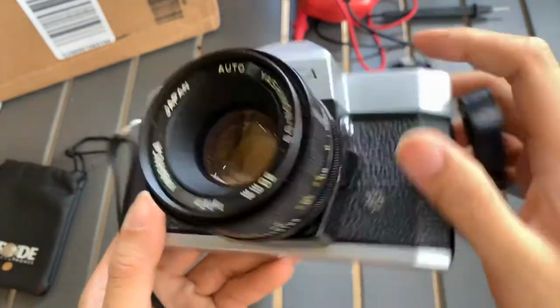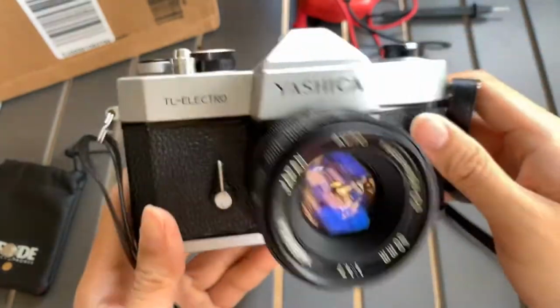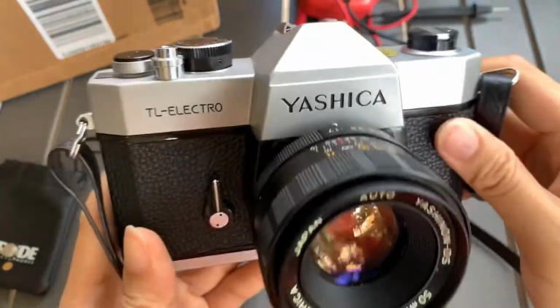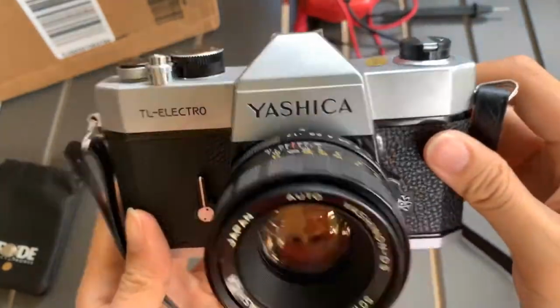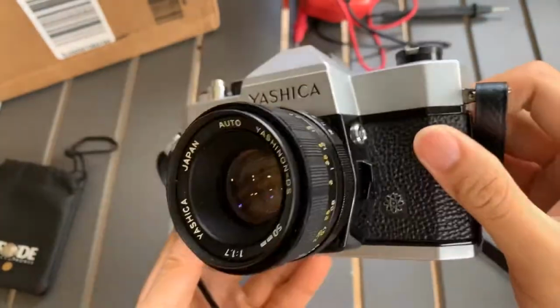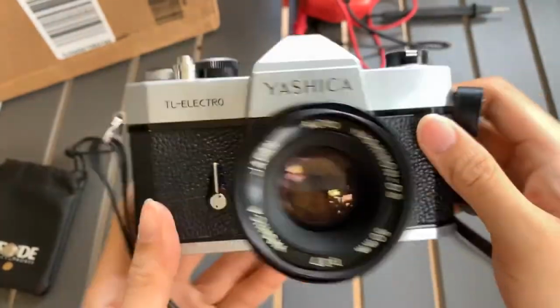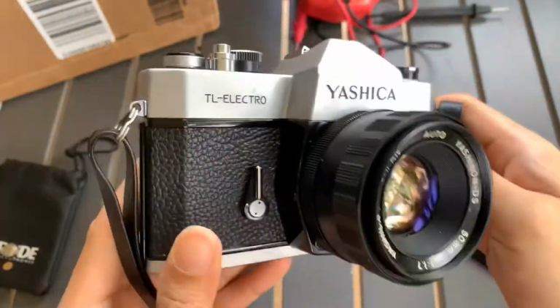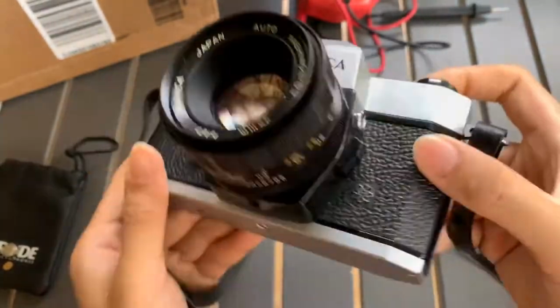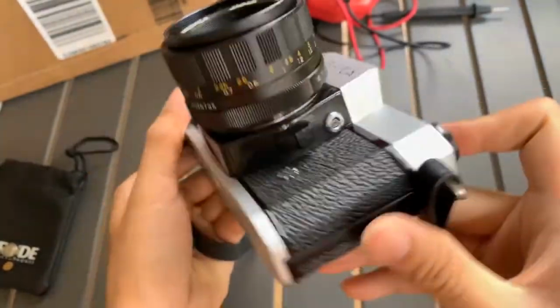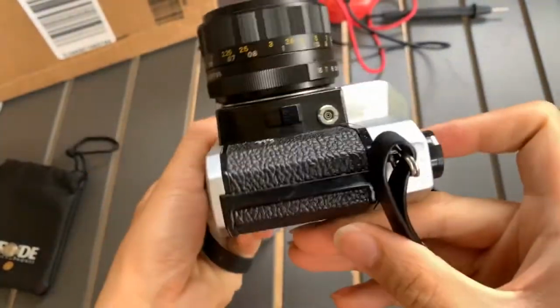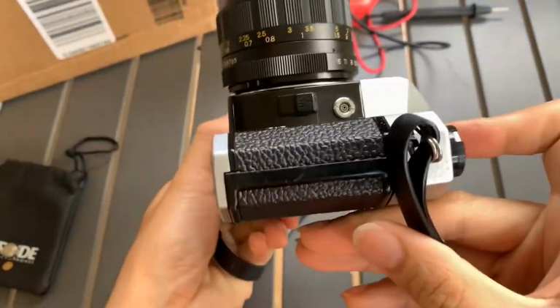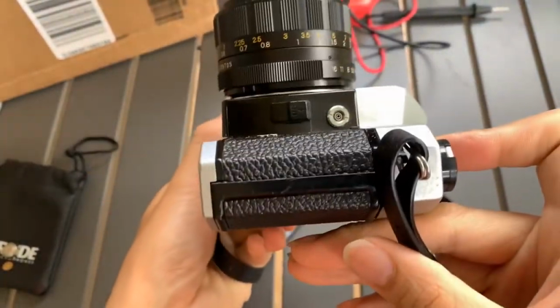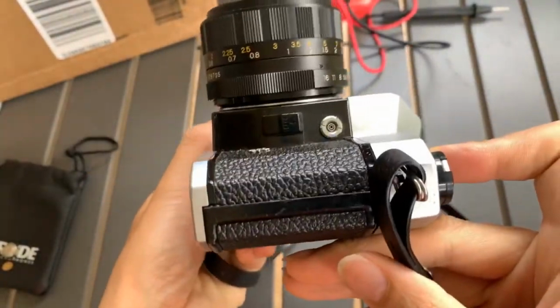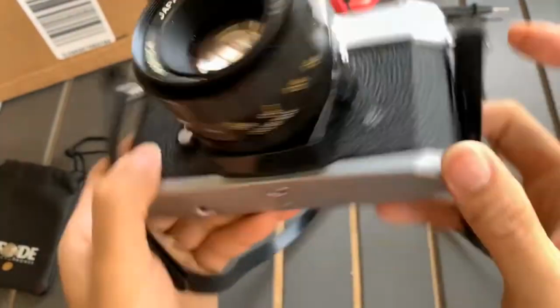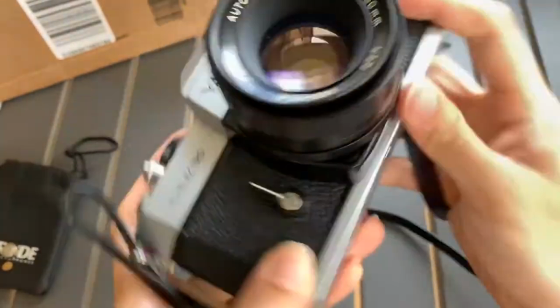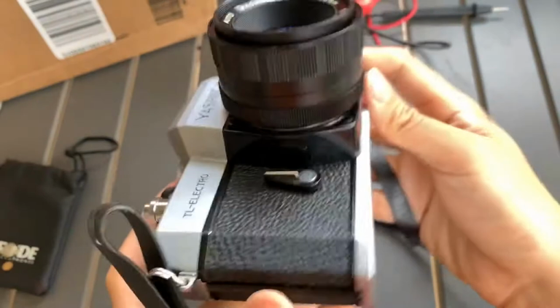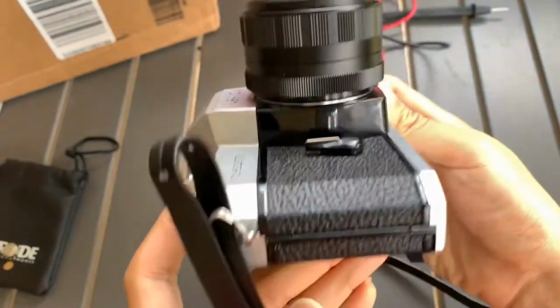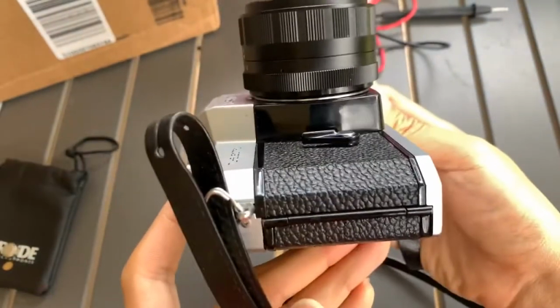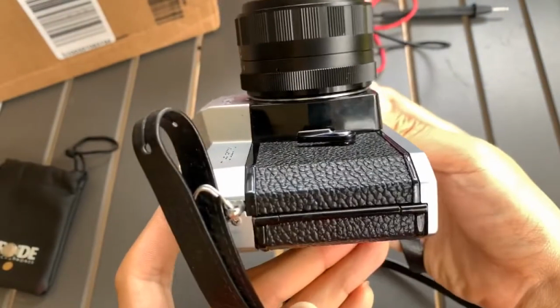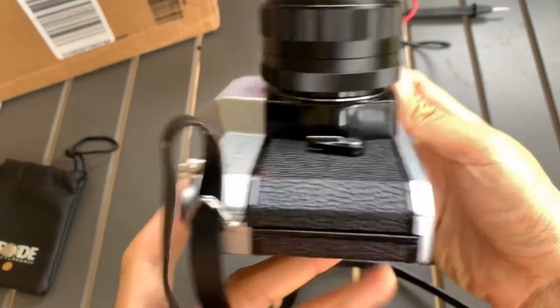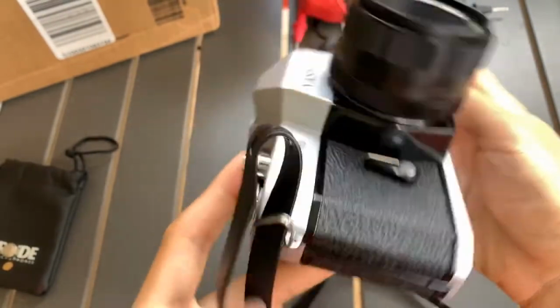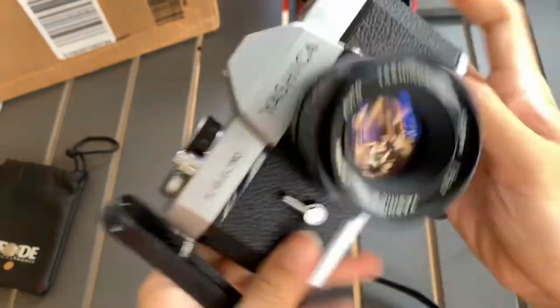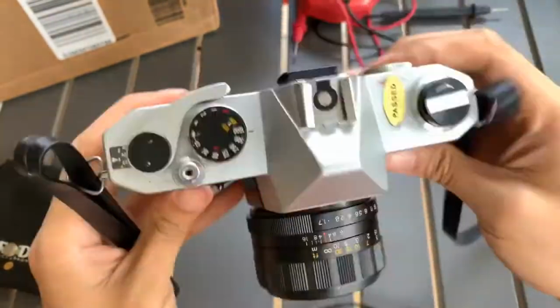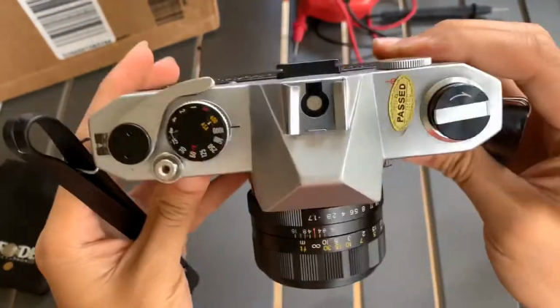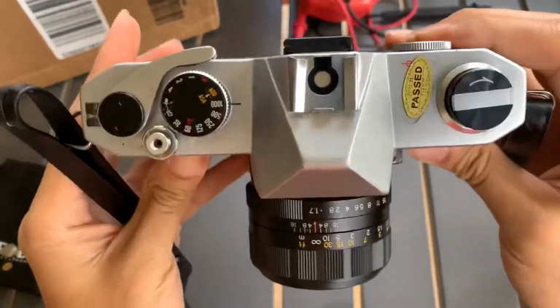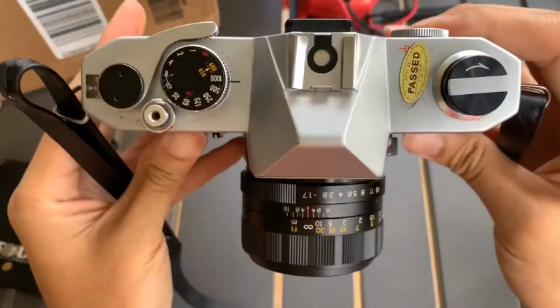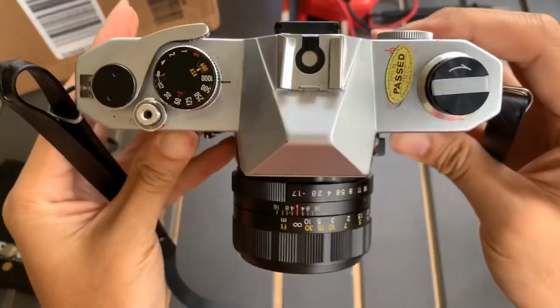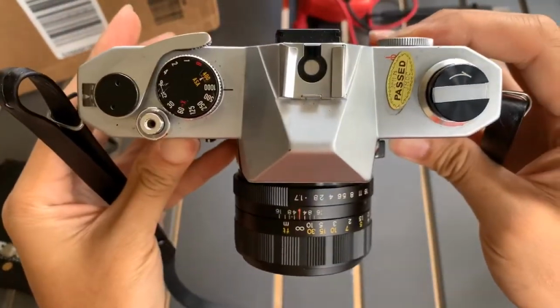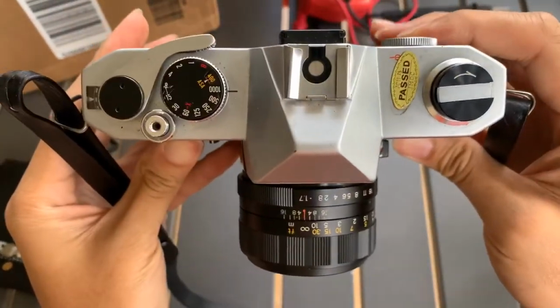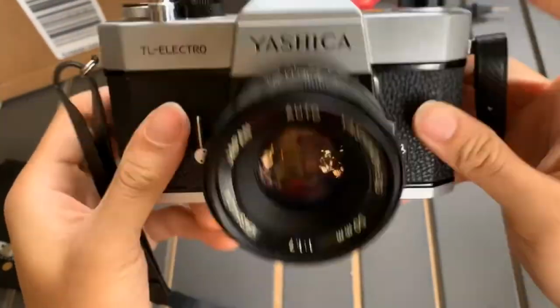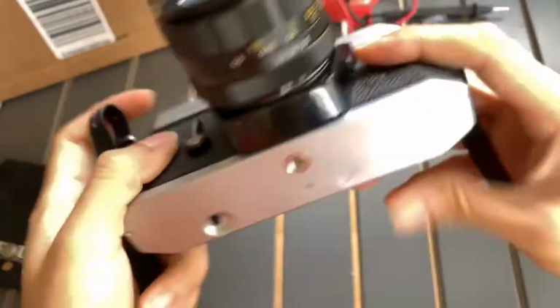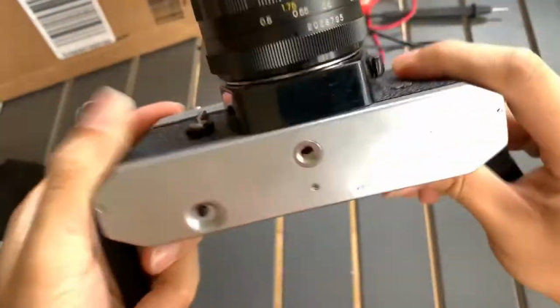So this is the front, one side, the other side, the top, and the bottom.